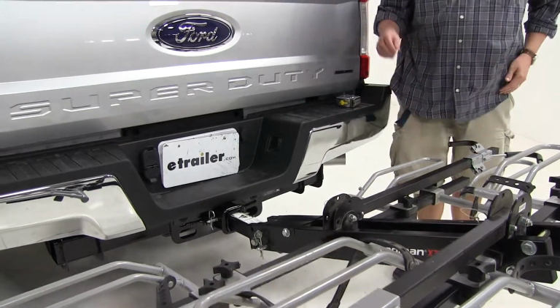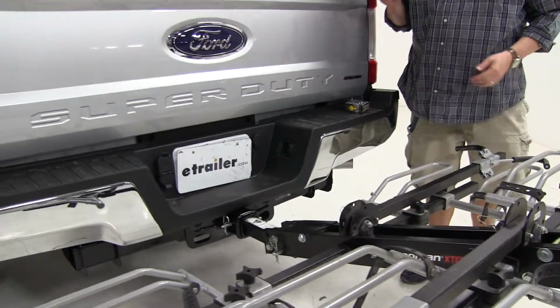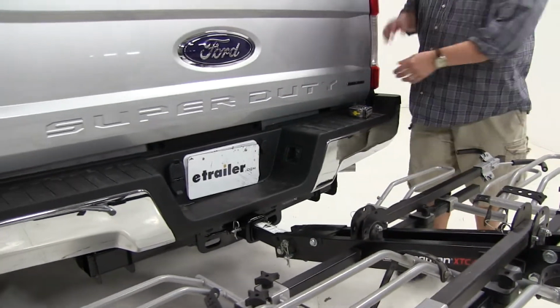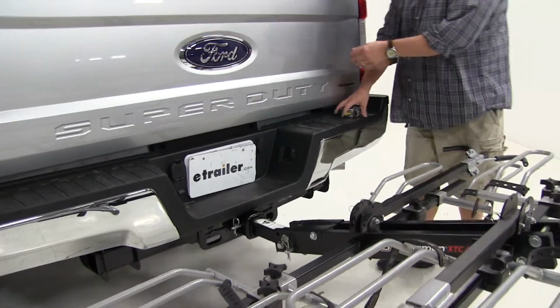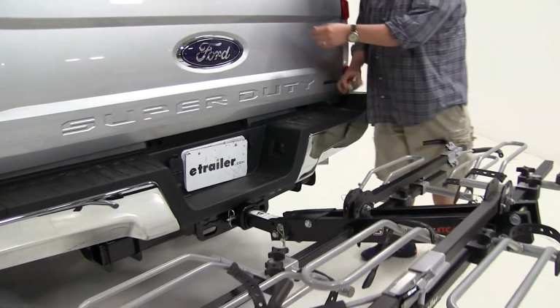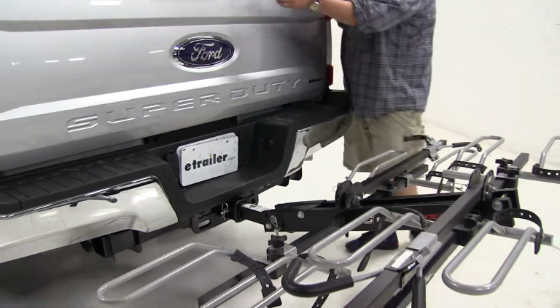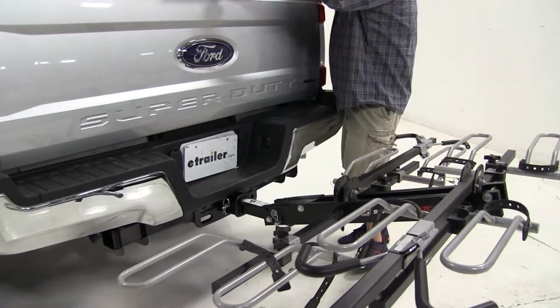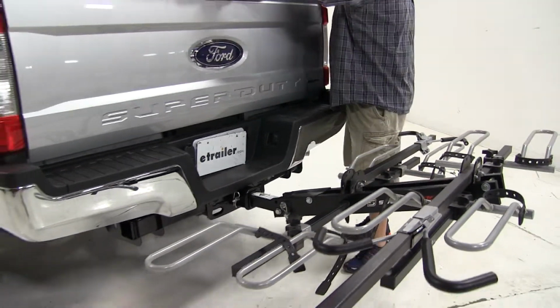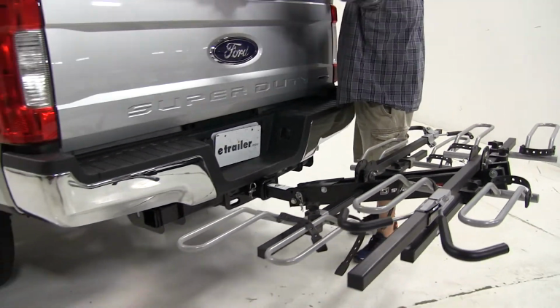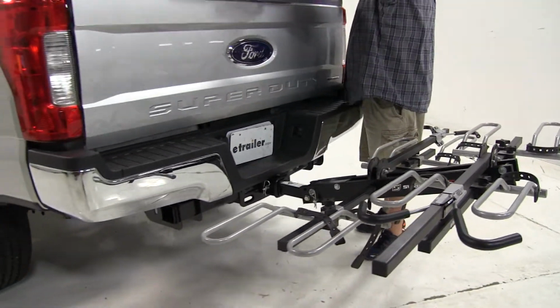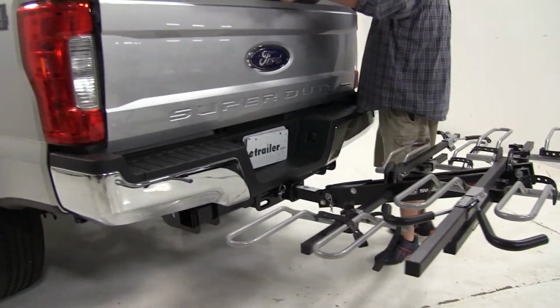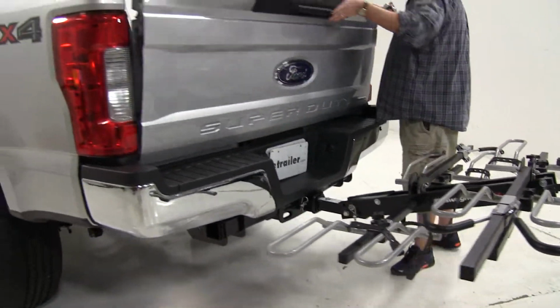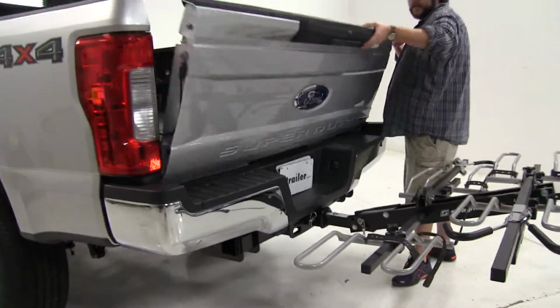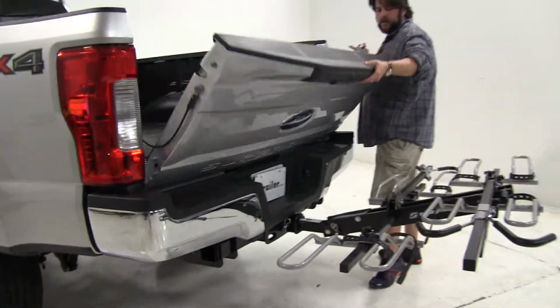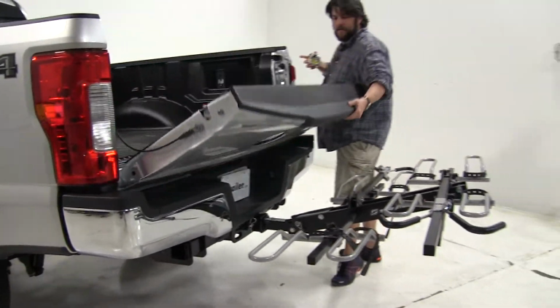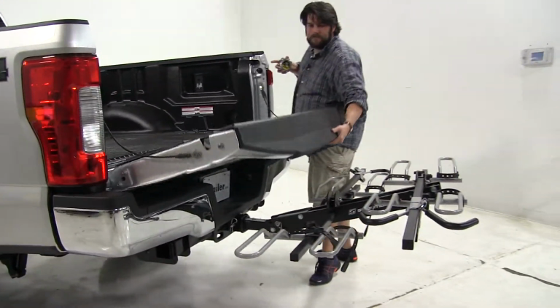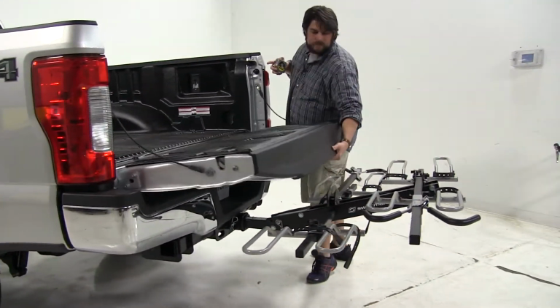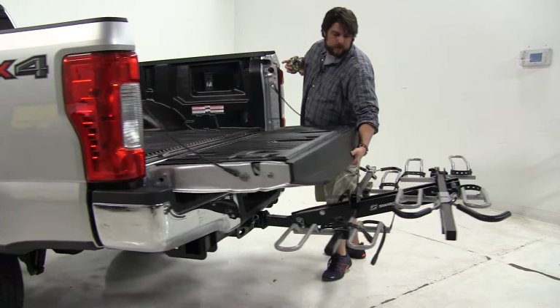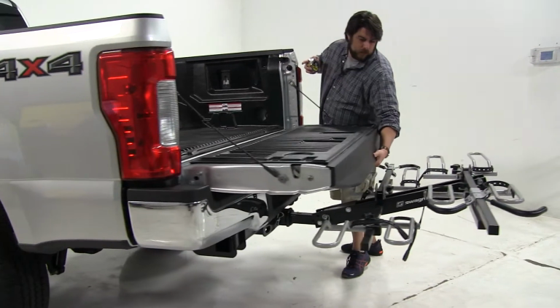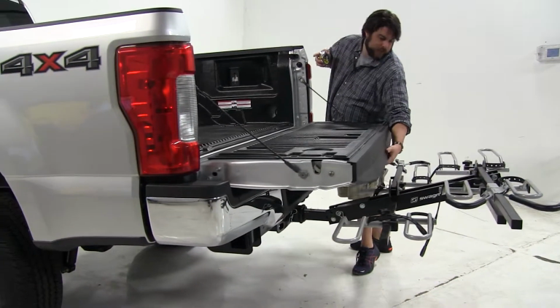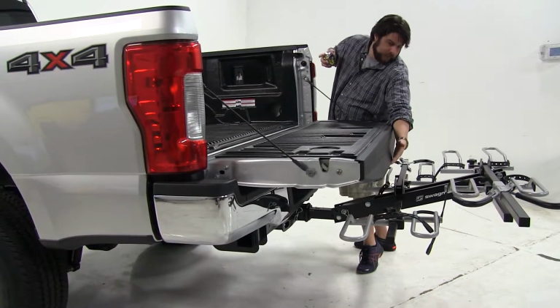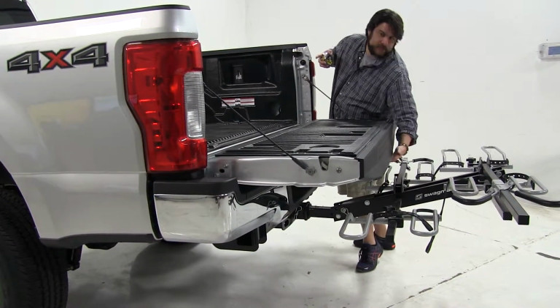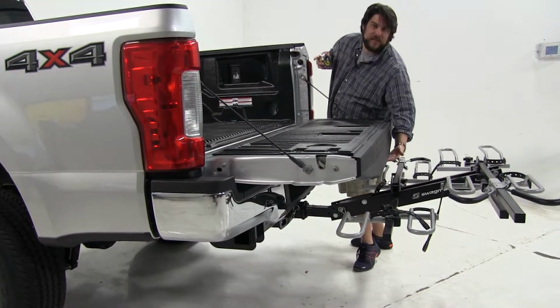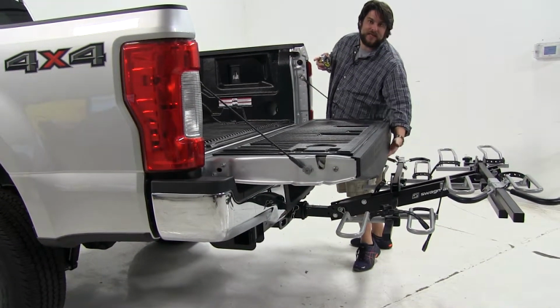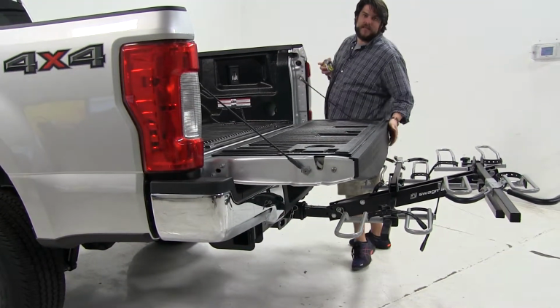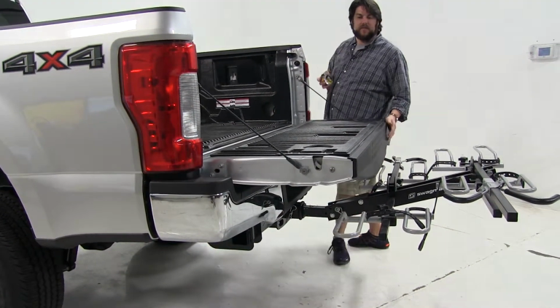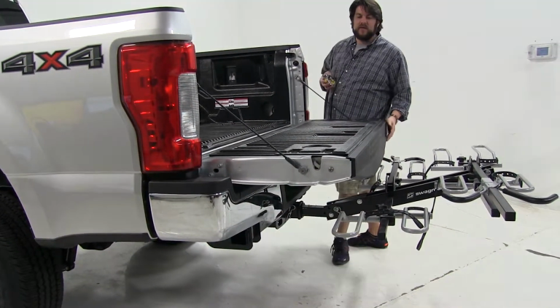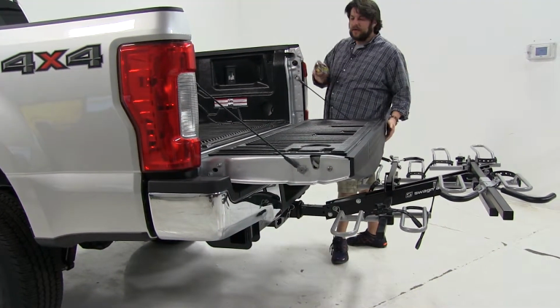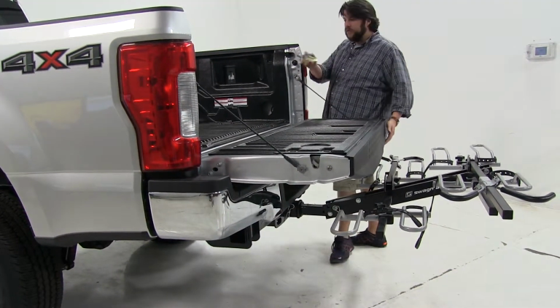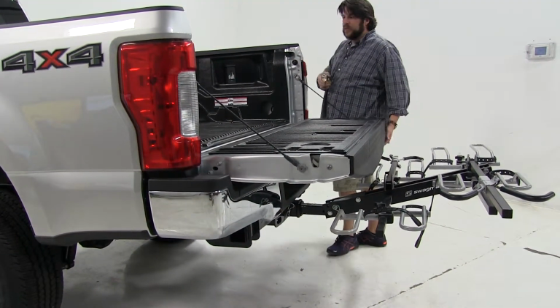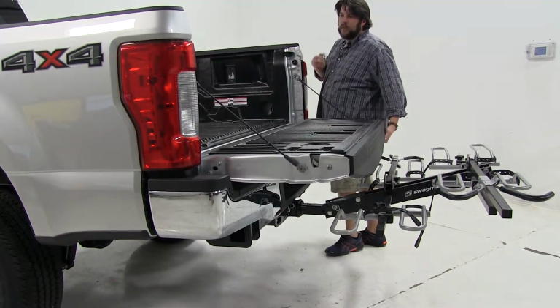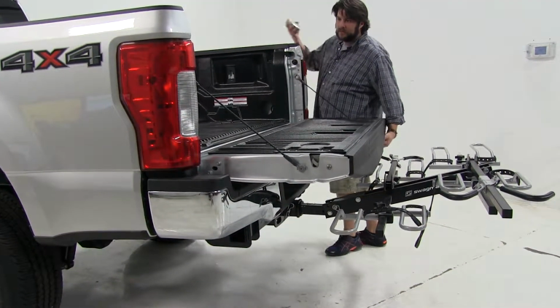Now we have access to our tailgate to get what we need, and it doesn't make any contact with the bike rack, so we have full access.